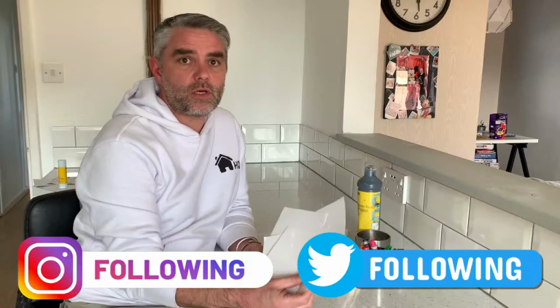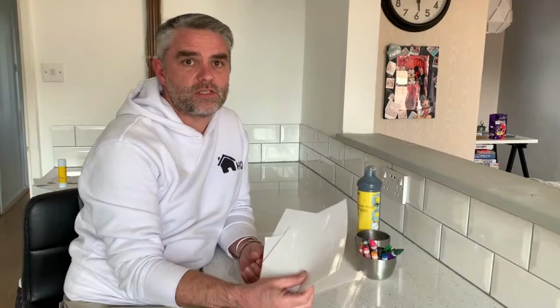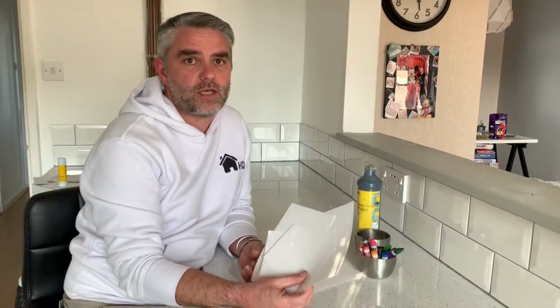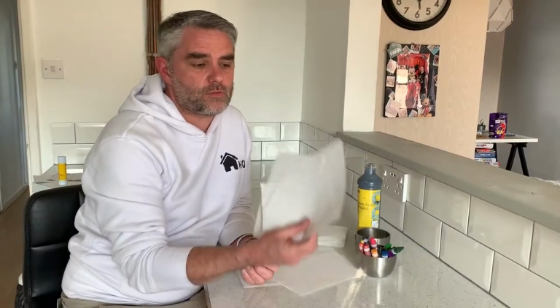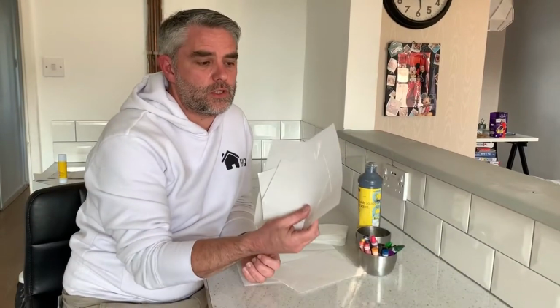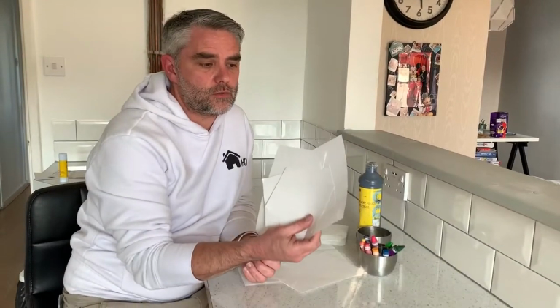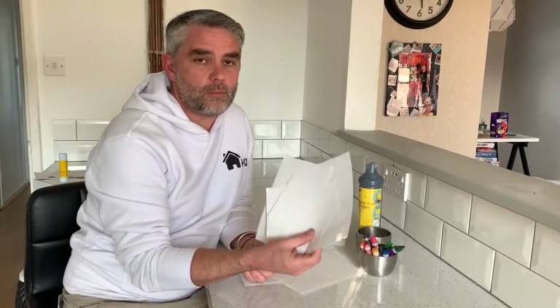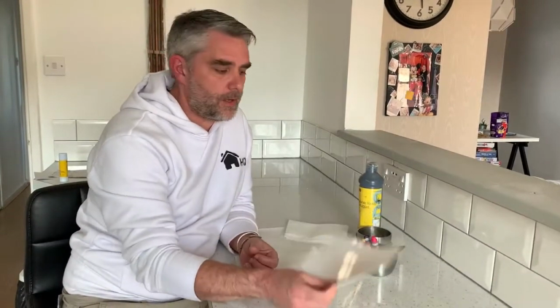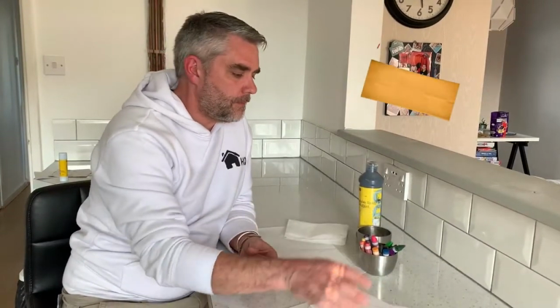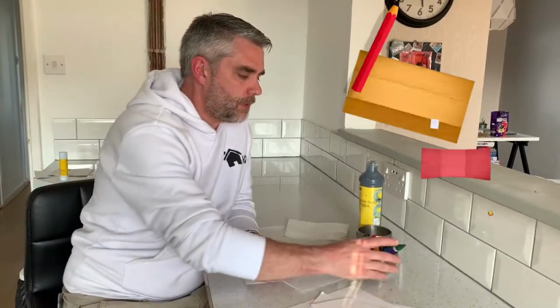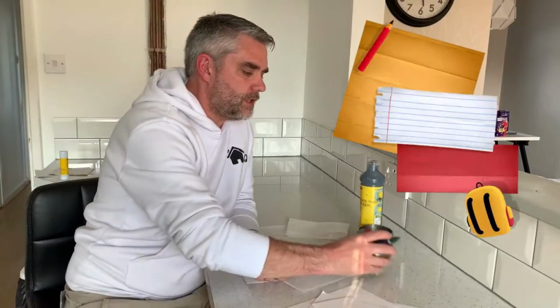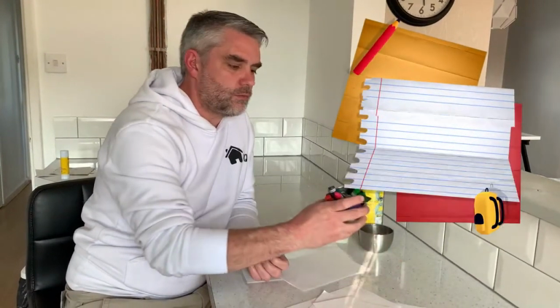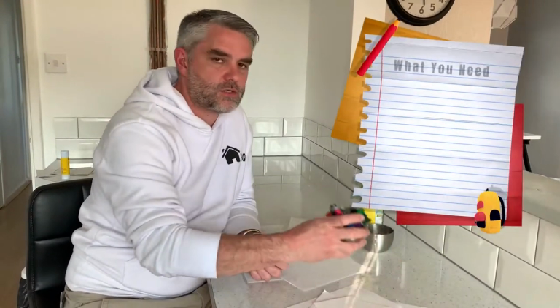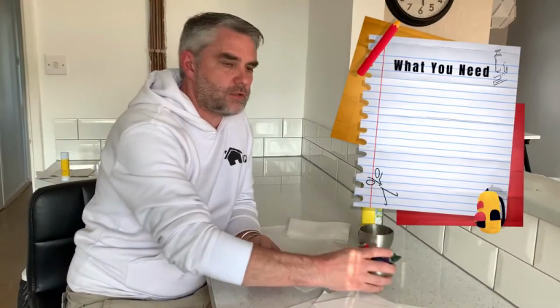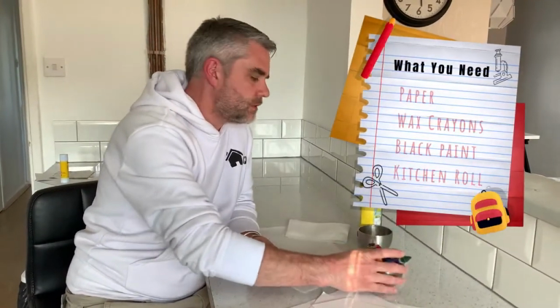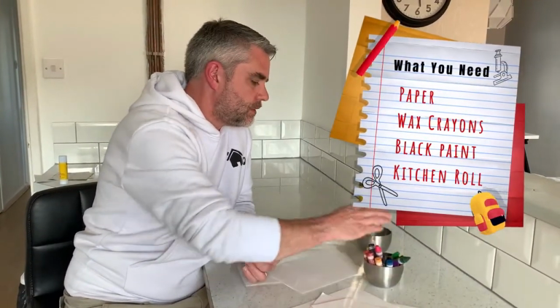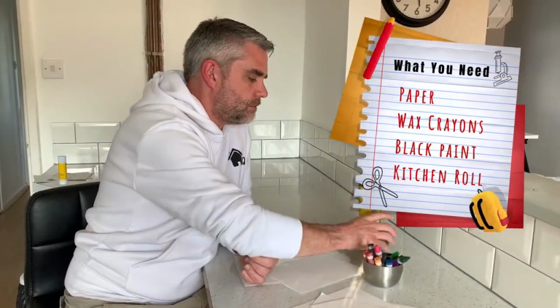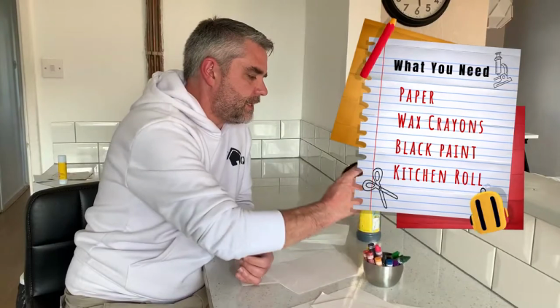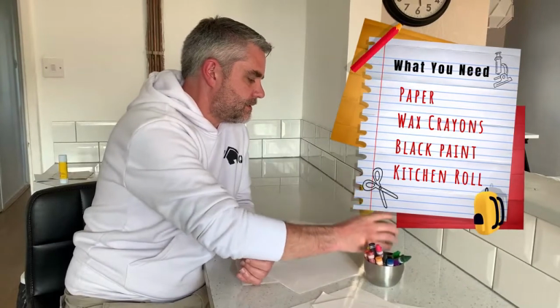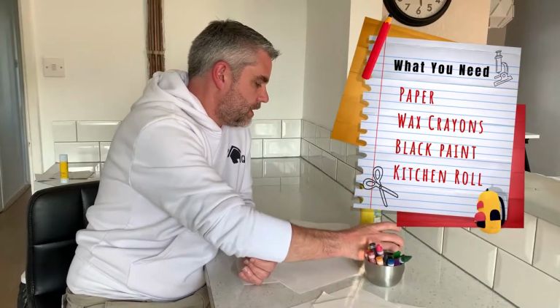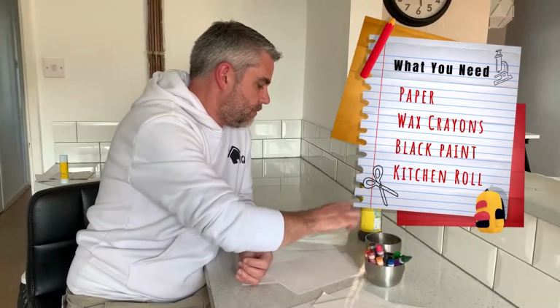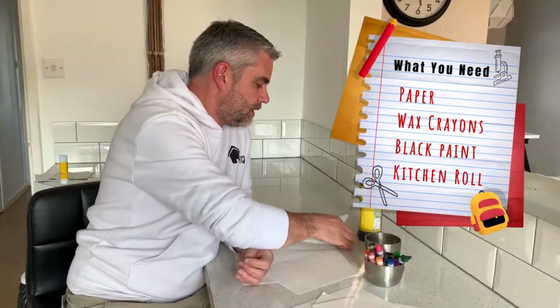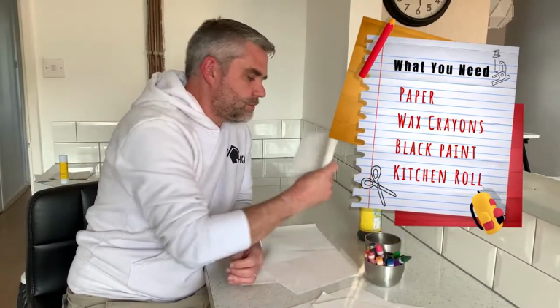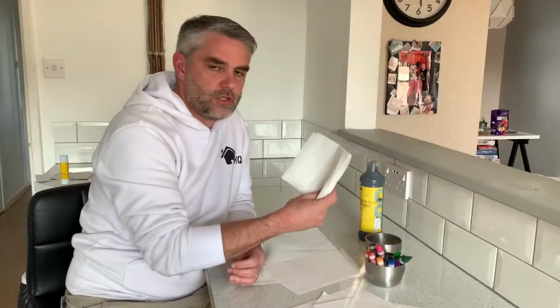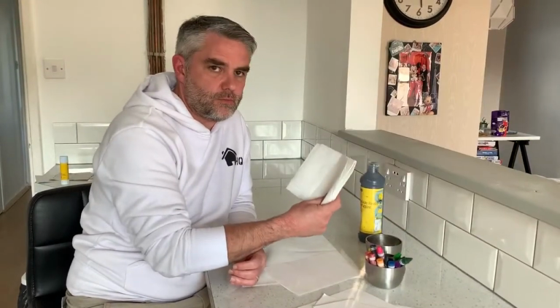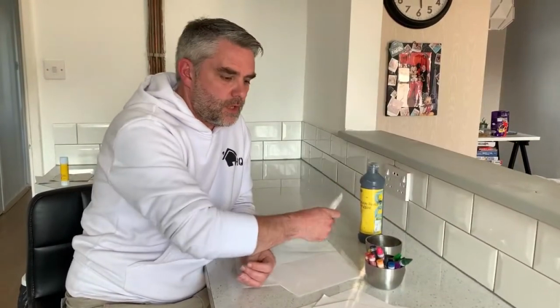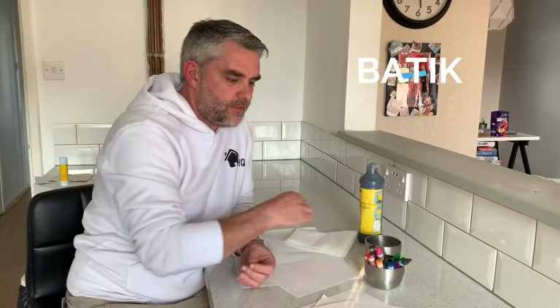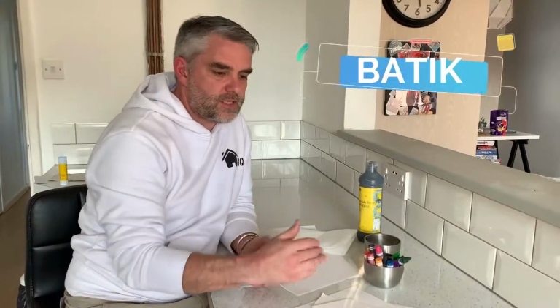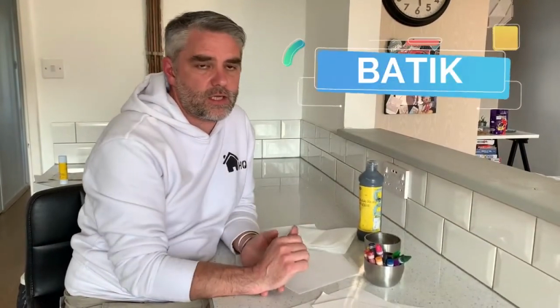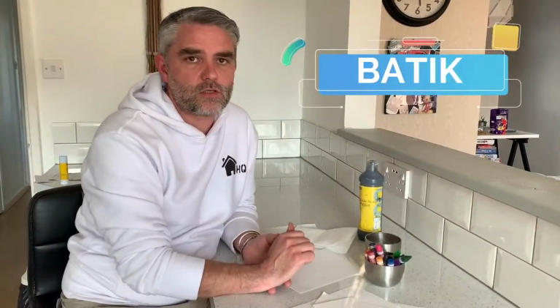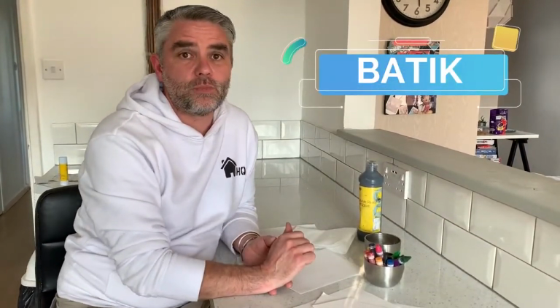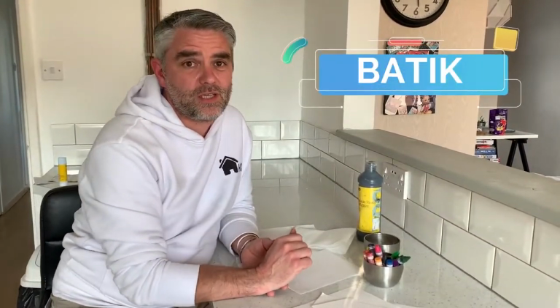What we're going to need today is some paper, some wax crayons, some paint, and some tissue. This technique is called batik.